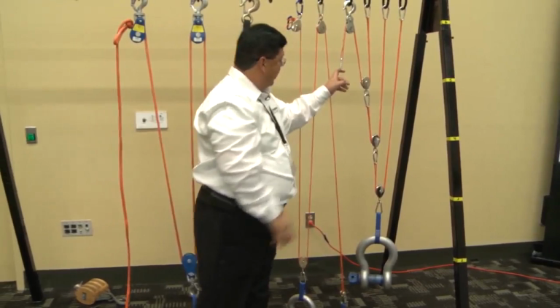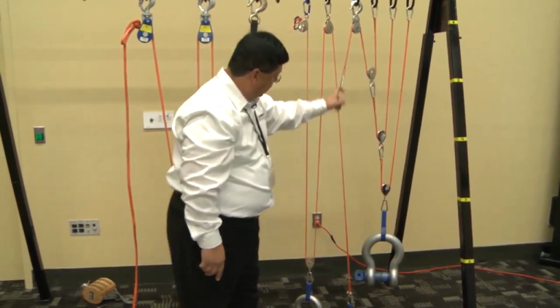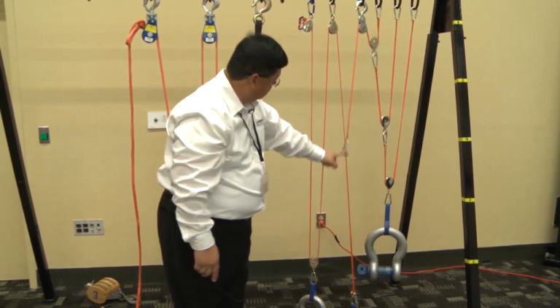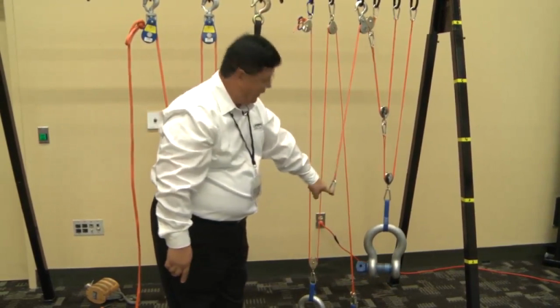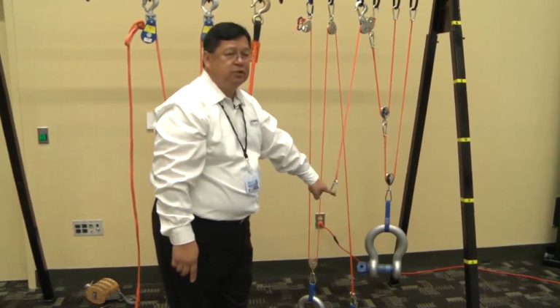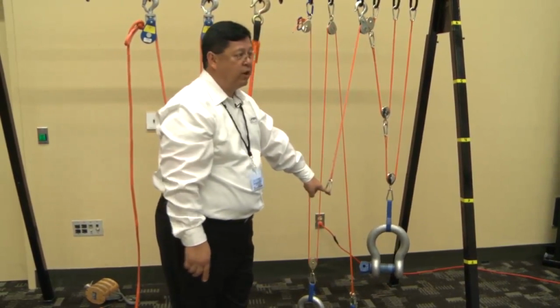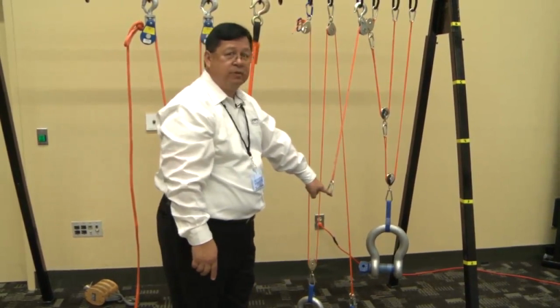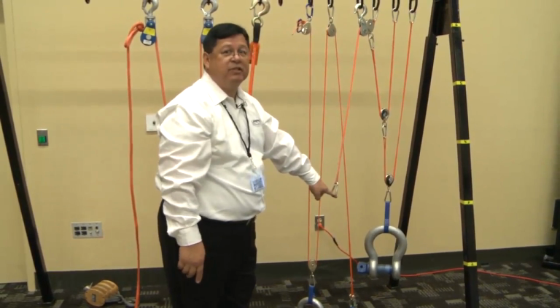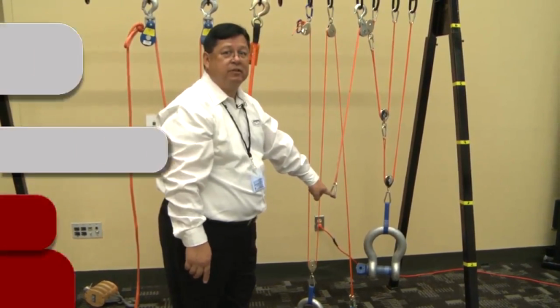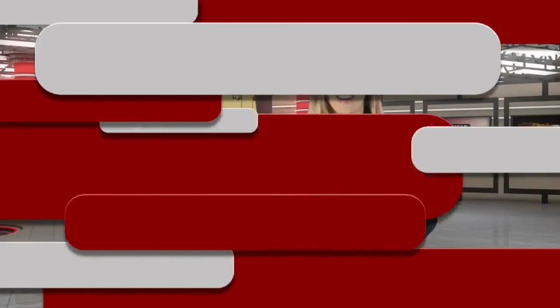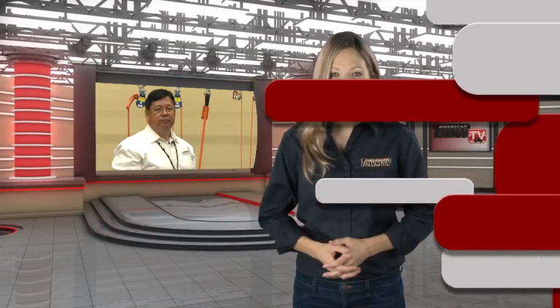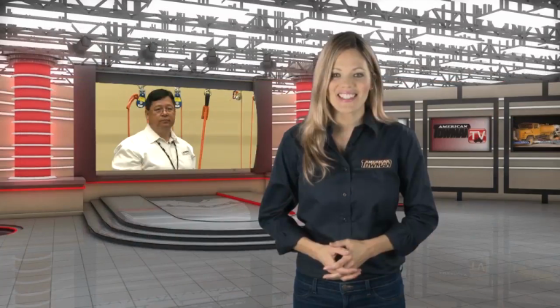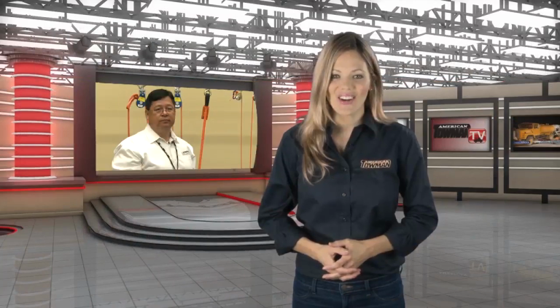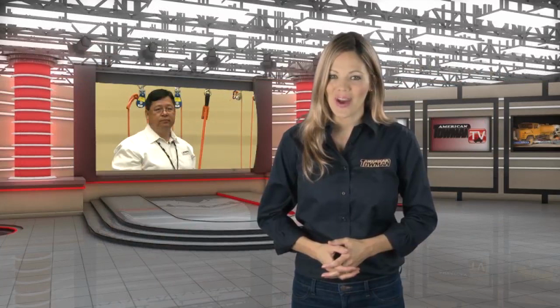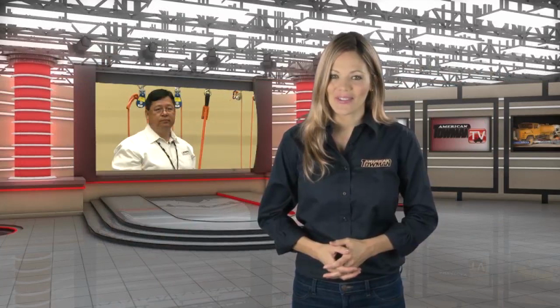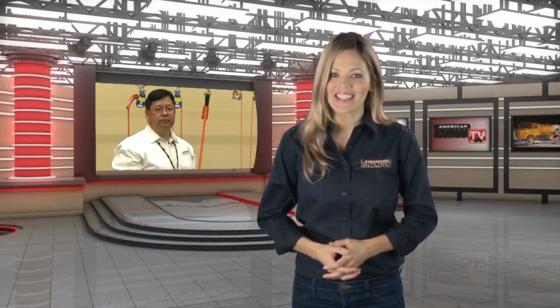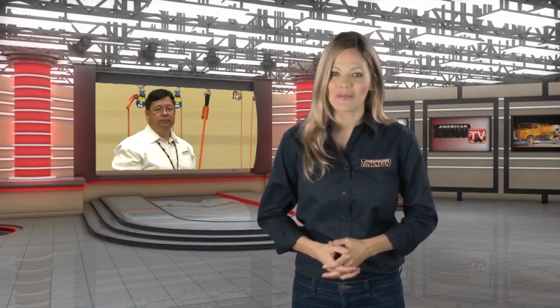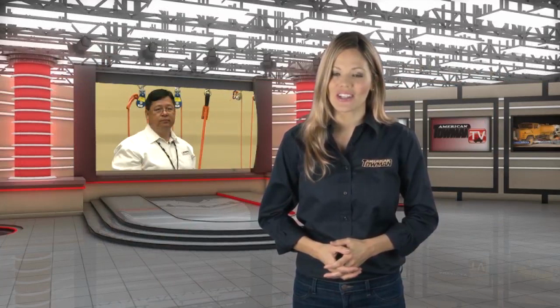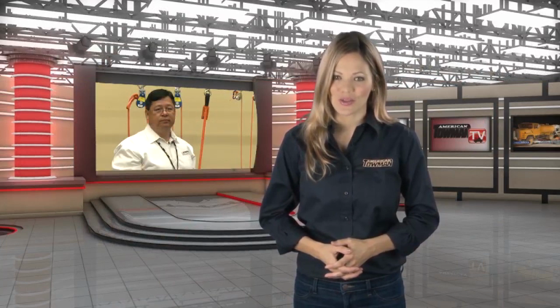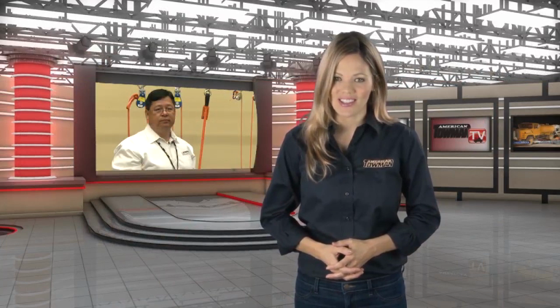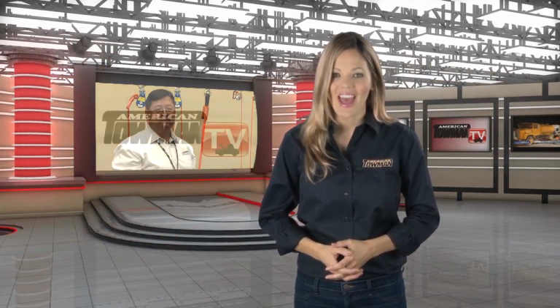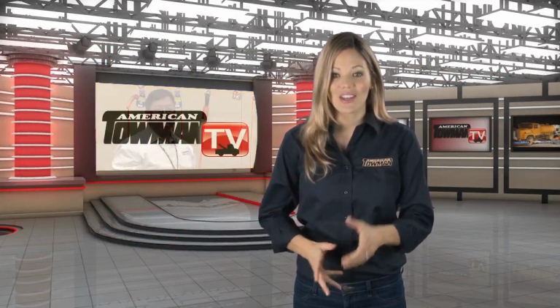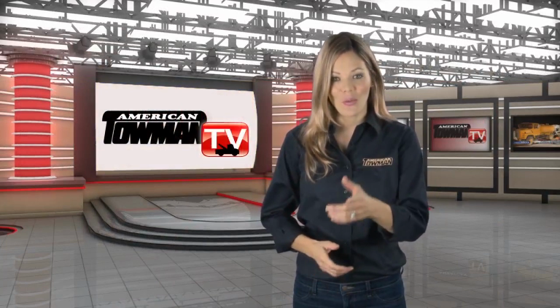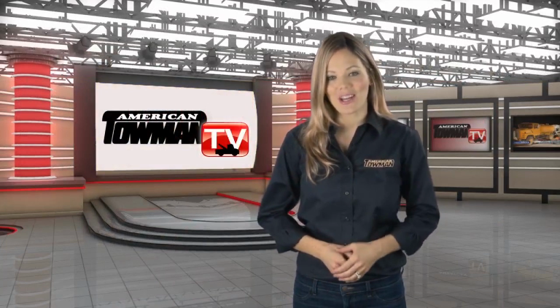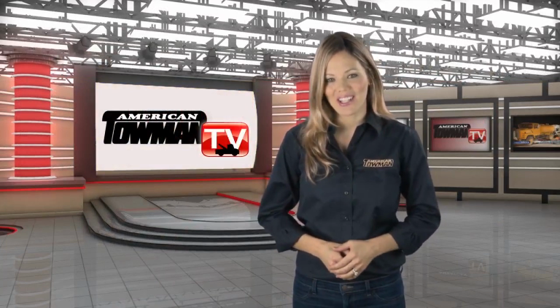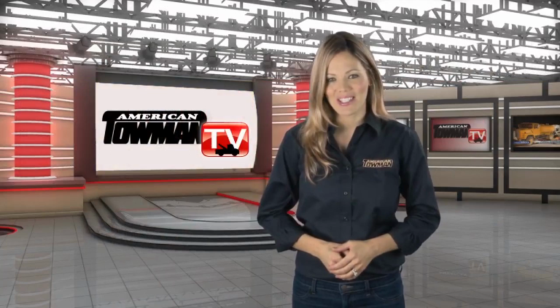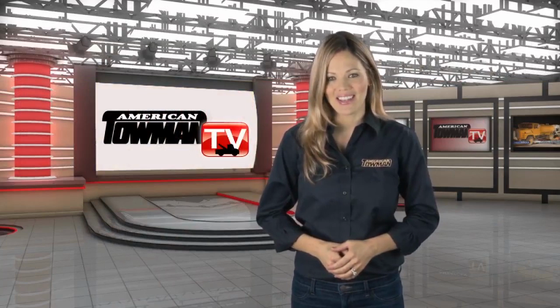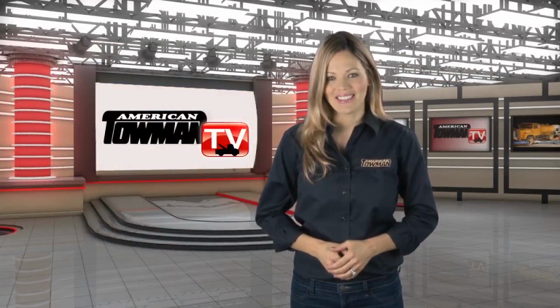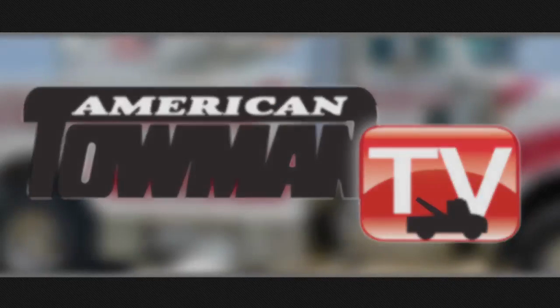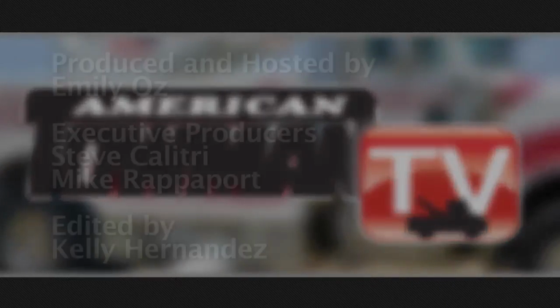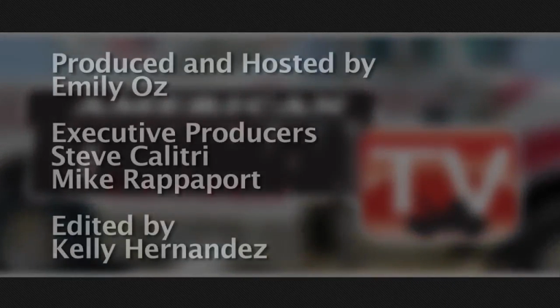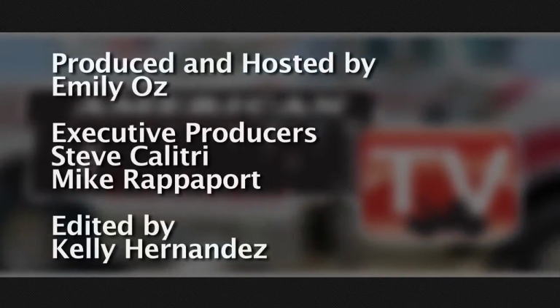A big thanks to Terry Abuela for taking the time to share his knowledge with us, and thank you for watching American Towman TV.